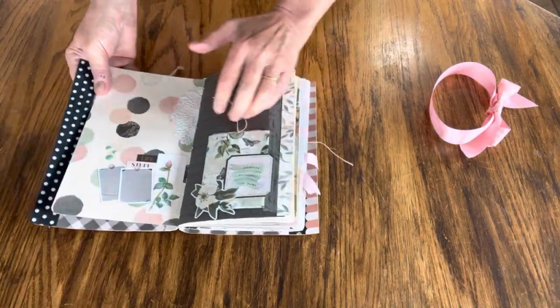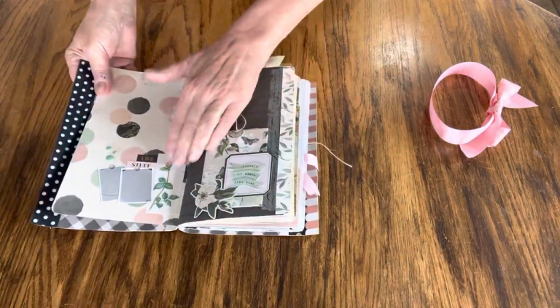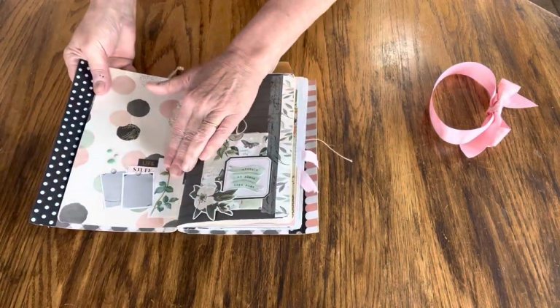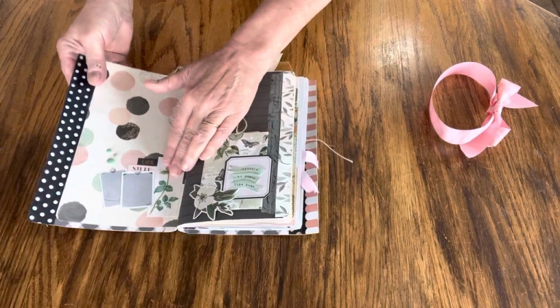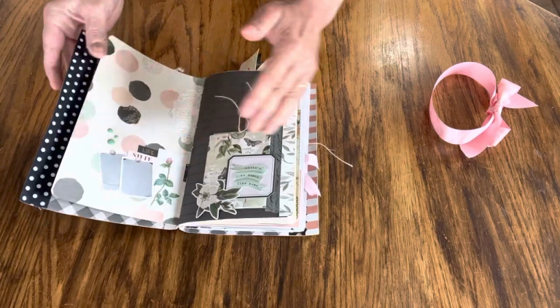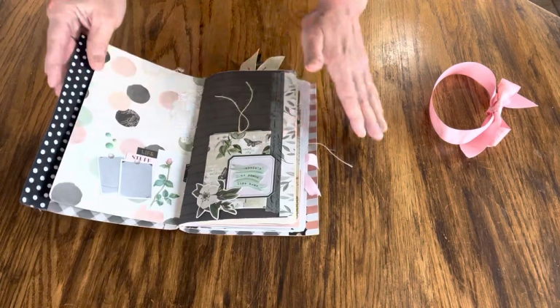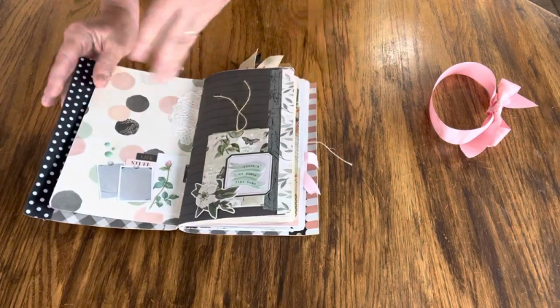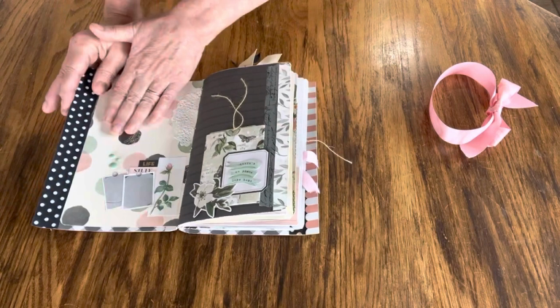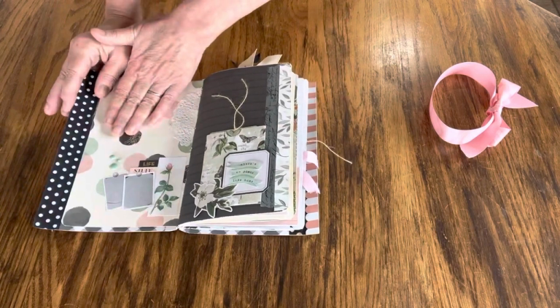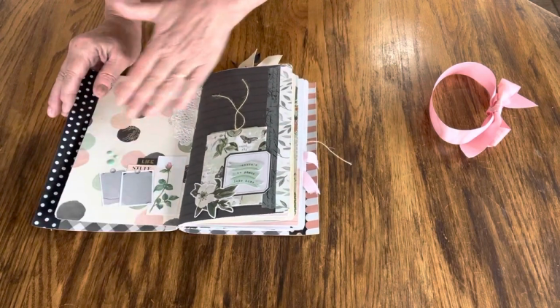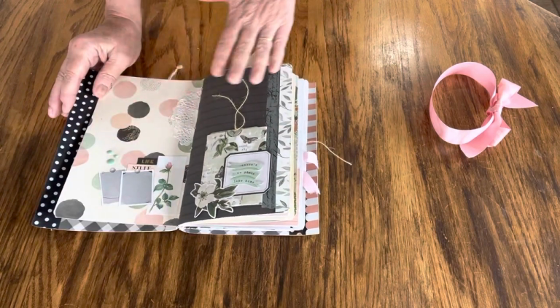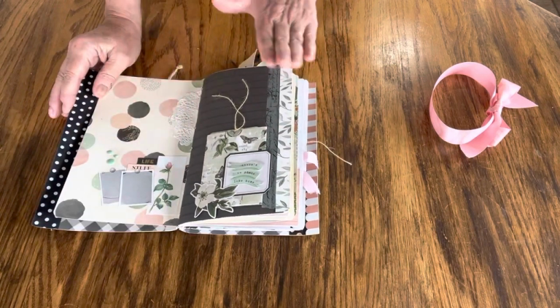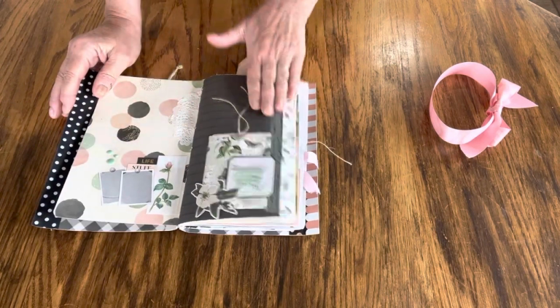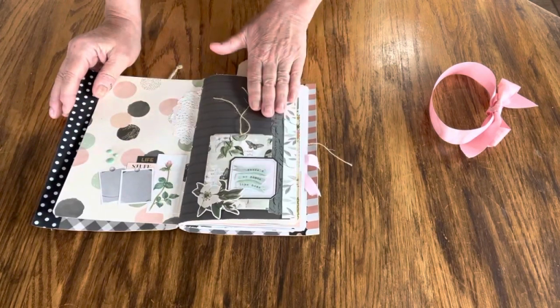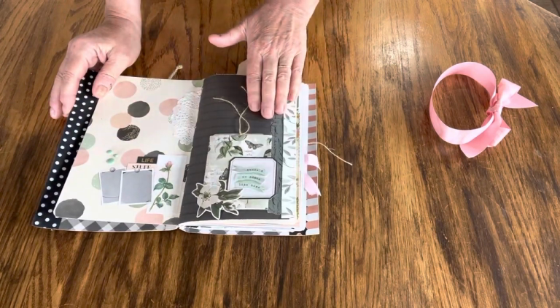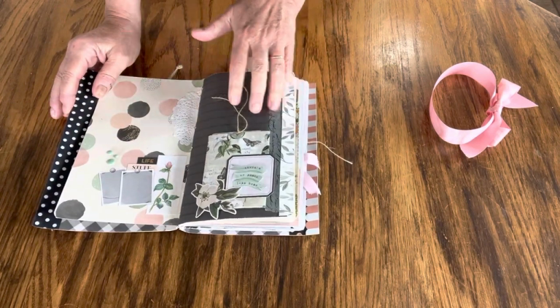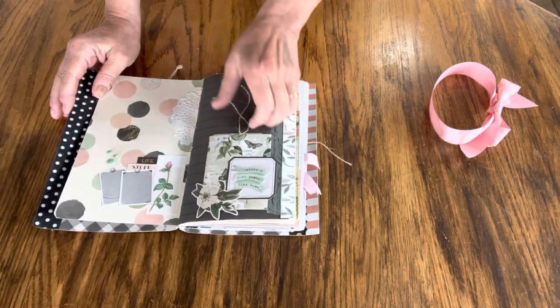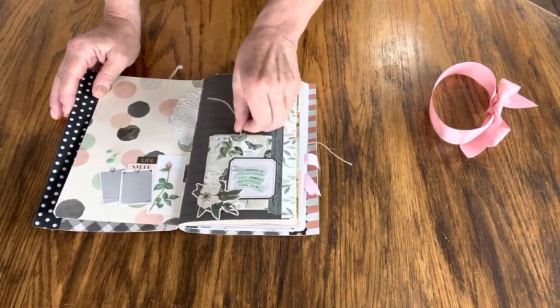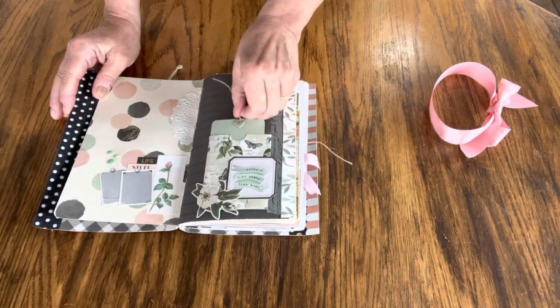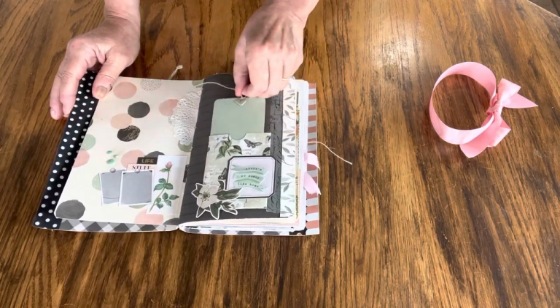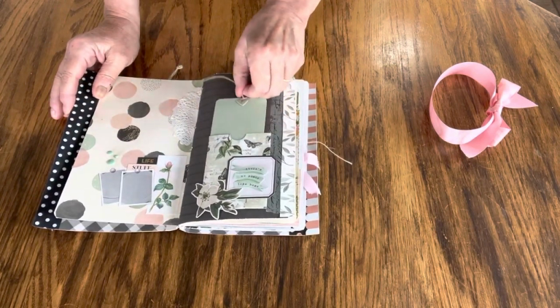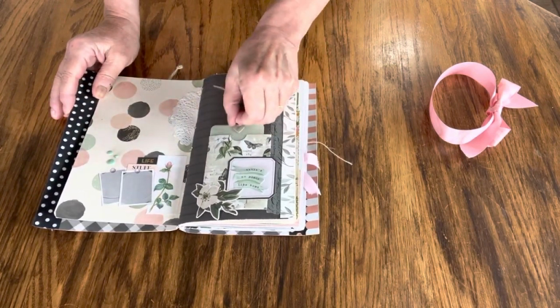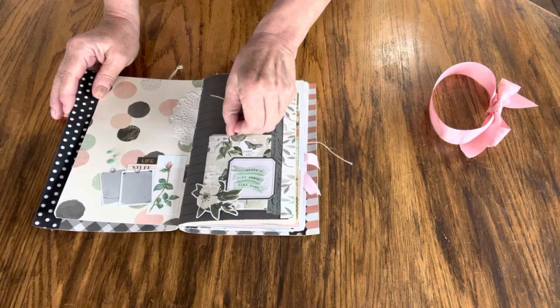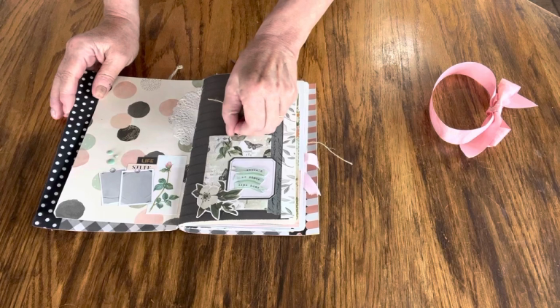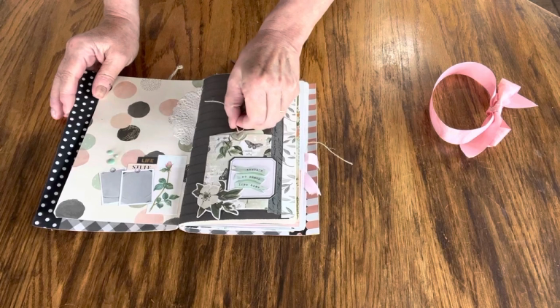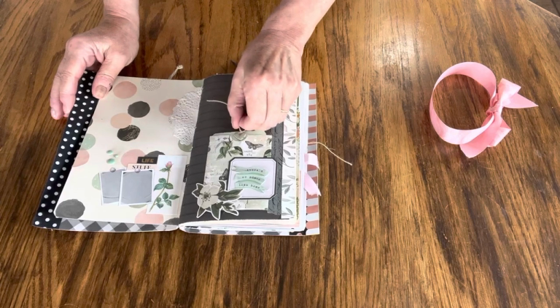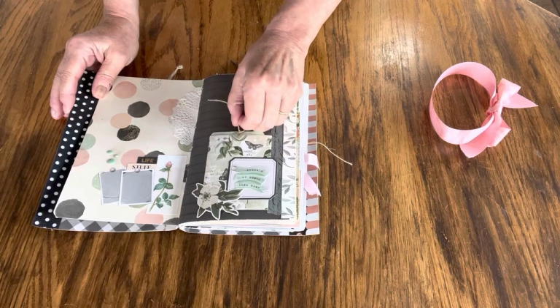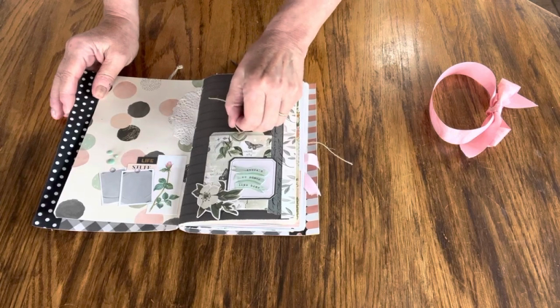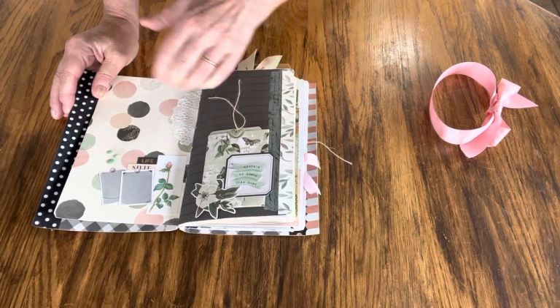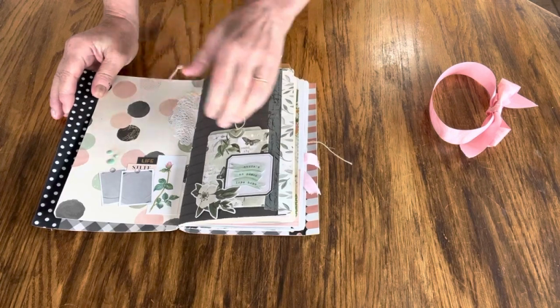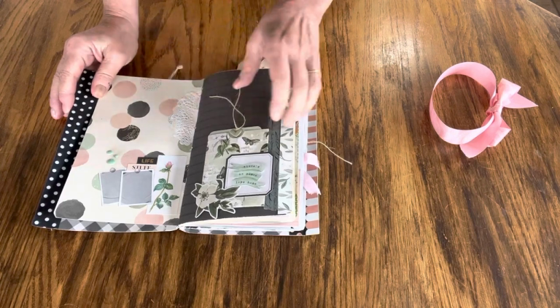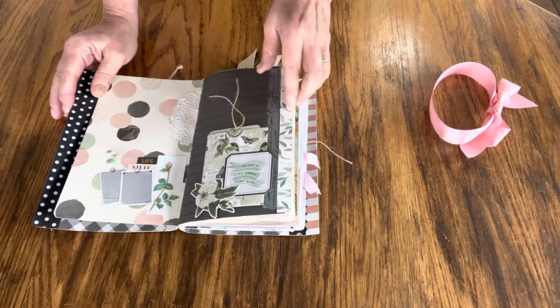I've made sure that I've left plenty of room for you to journal, add your own ephemera, and your own photos, or however you want to use the journal.